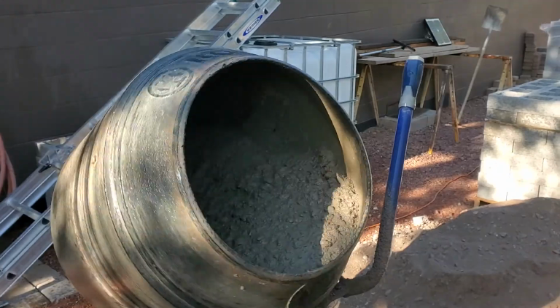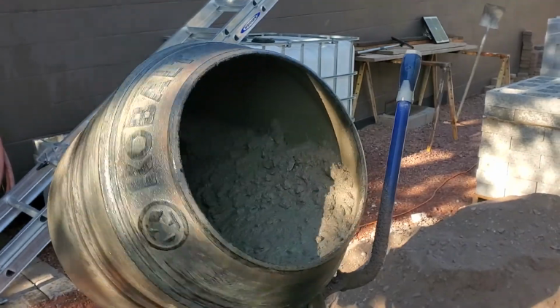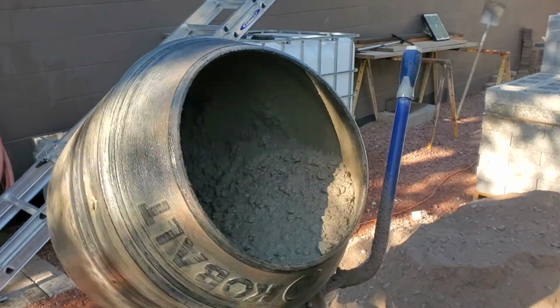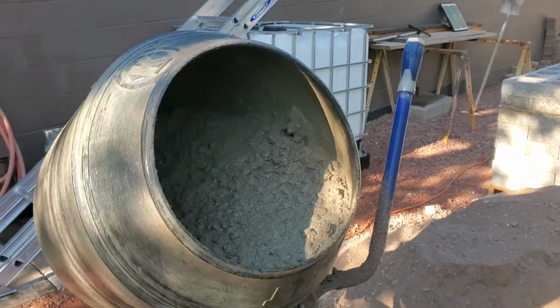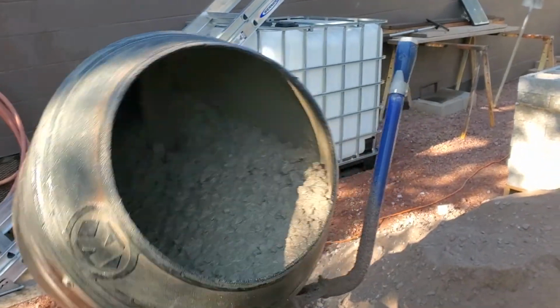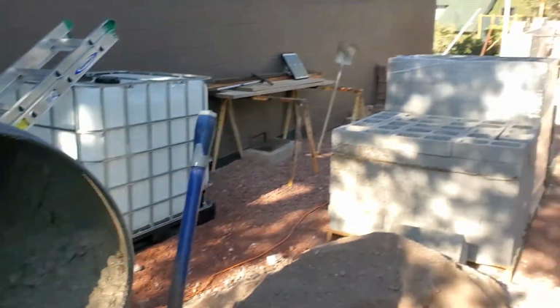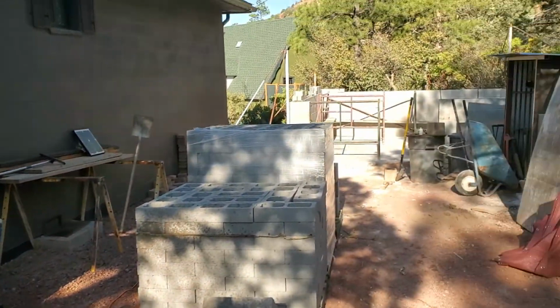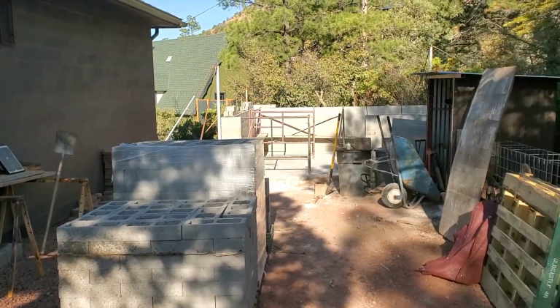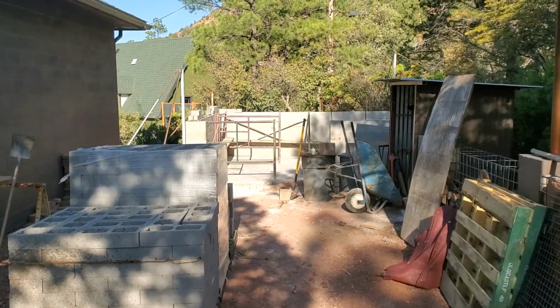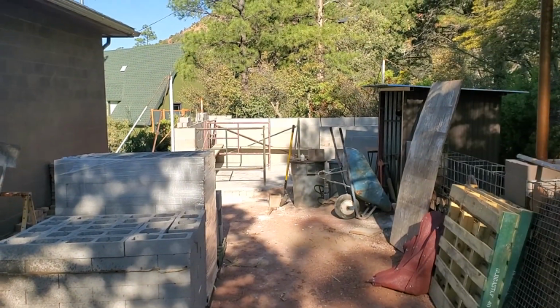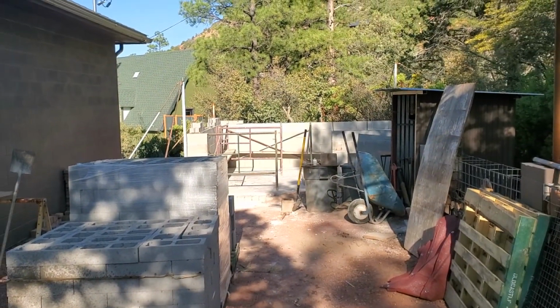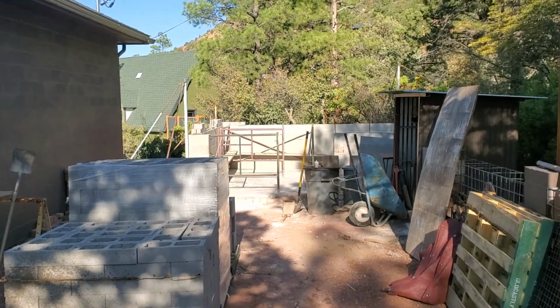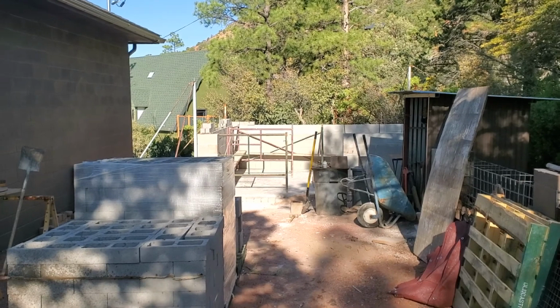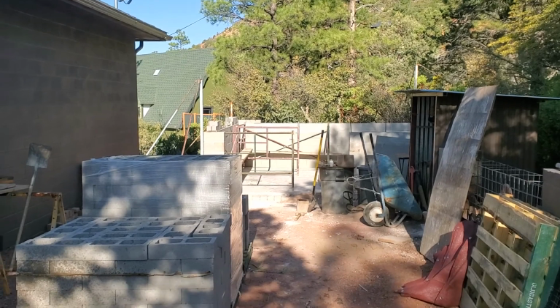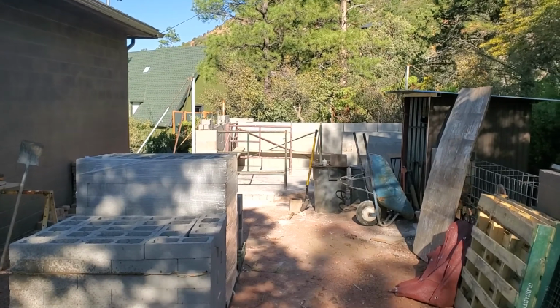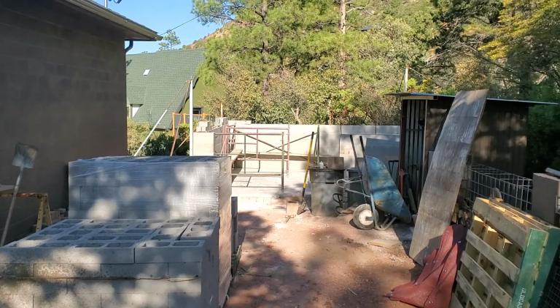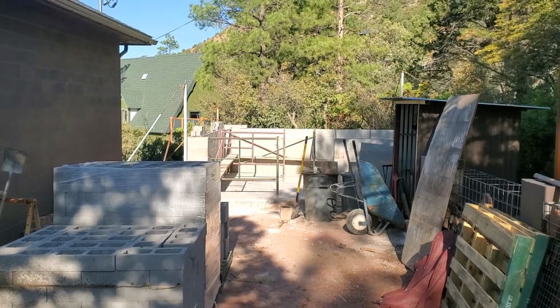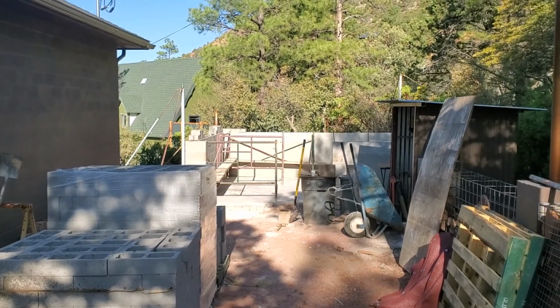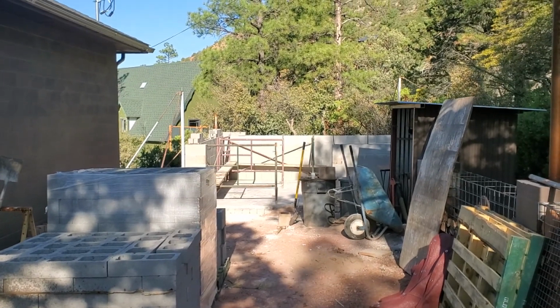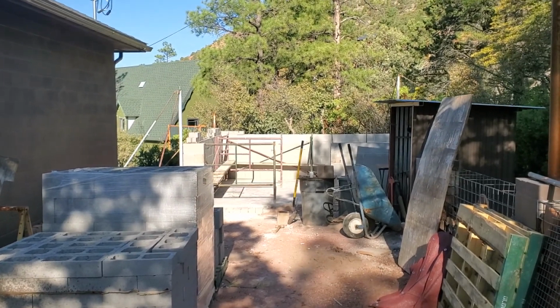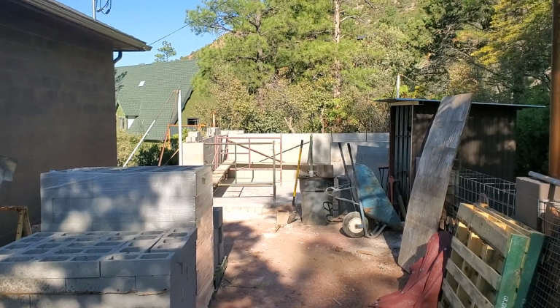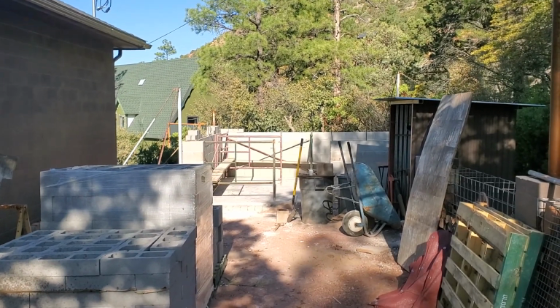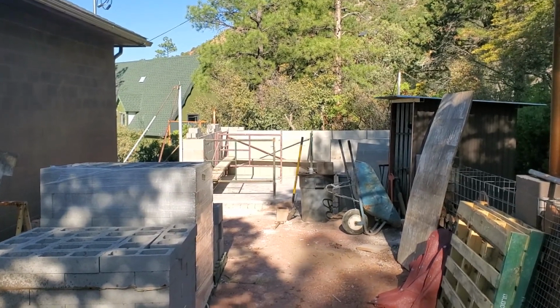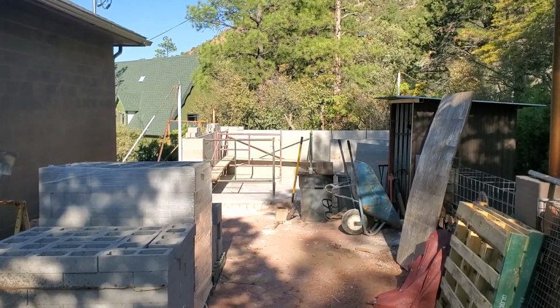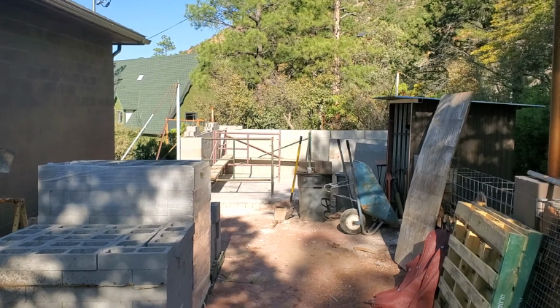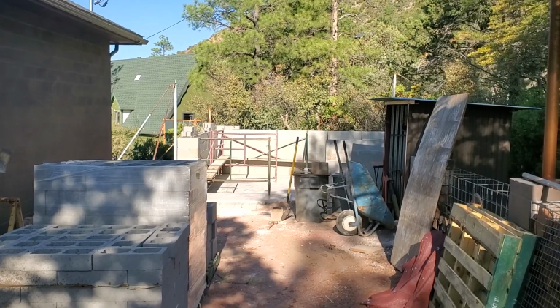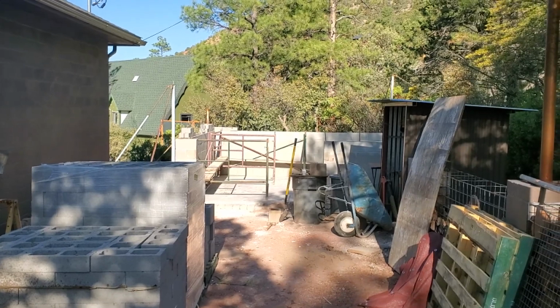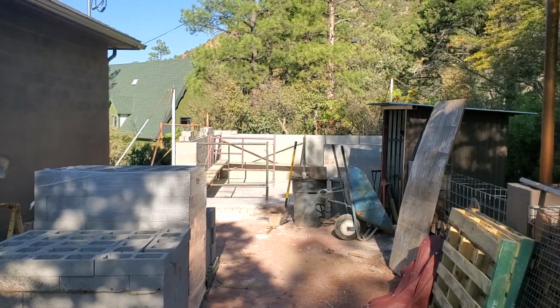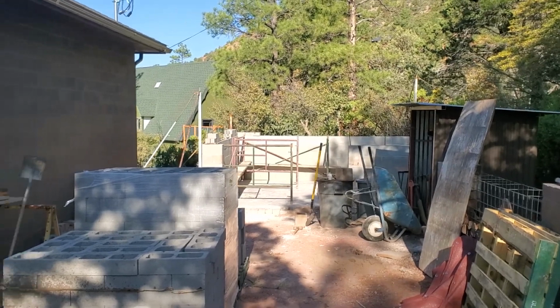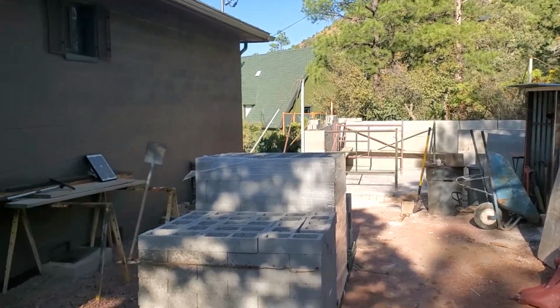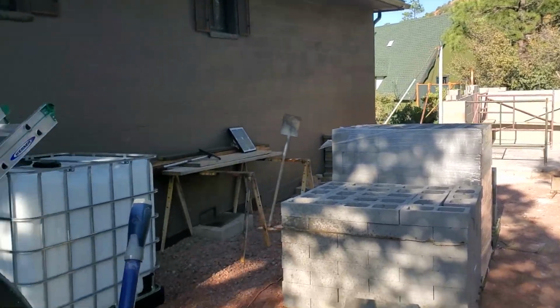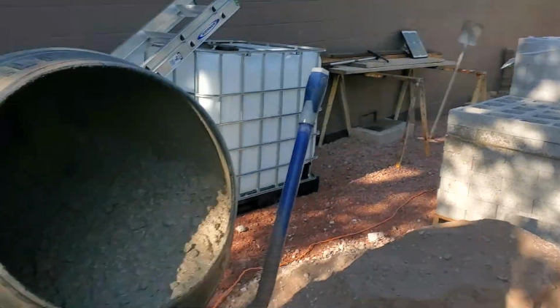We passed our first lift inspection, so we're going to go ahead and grout this one by hand instead of ordering a pump. There's really not much there — maybe a couple hours worth.